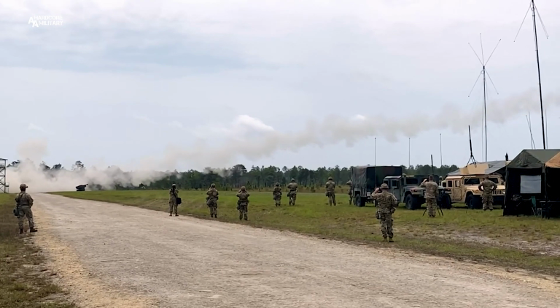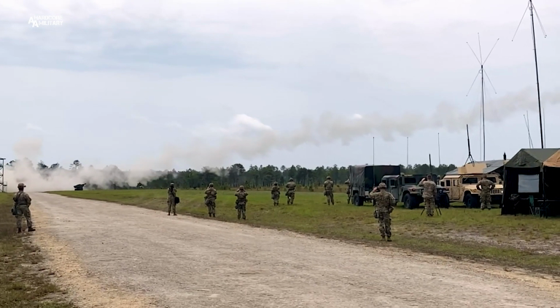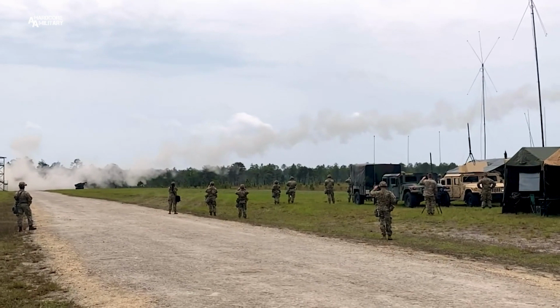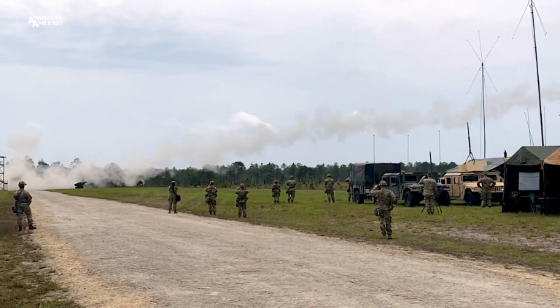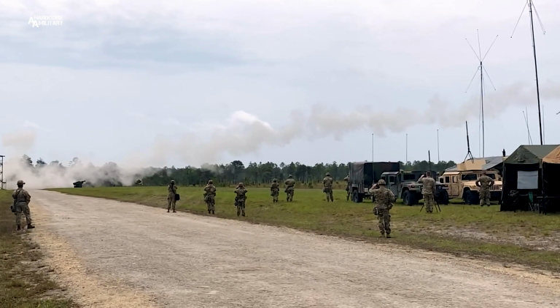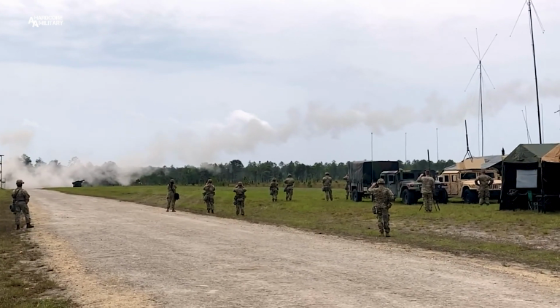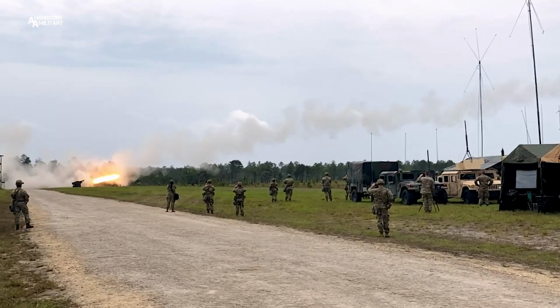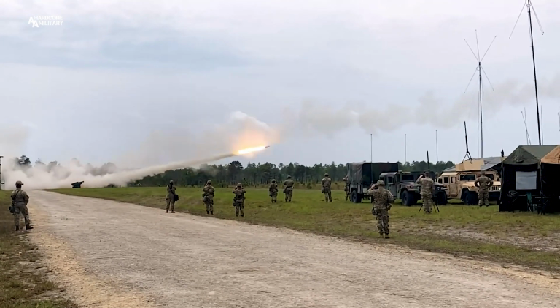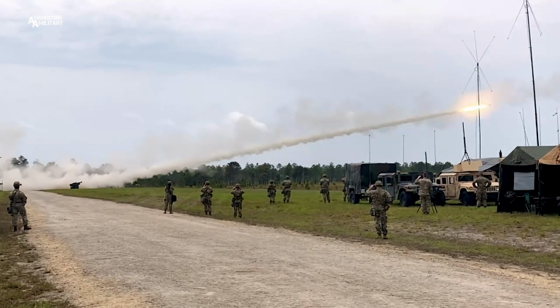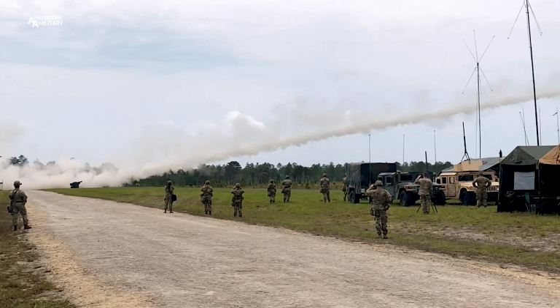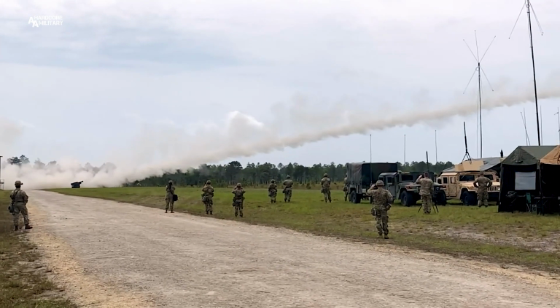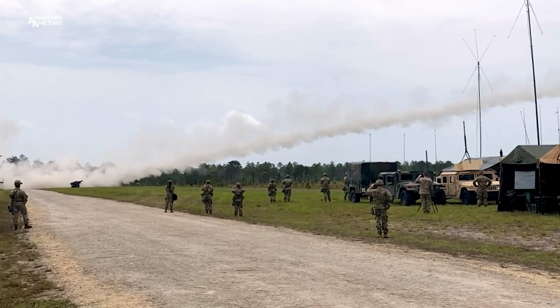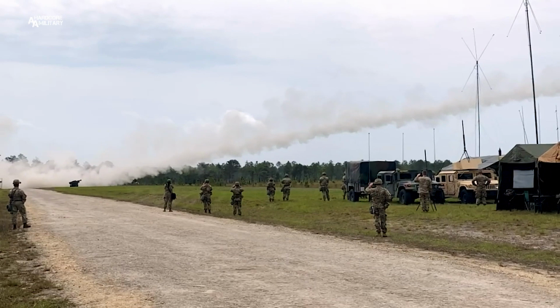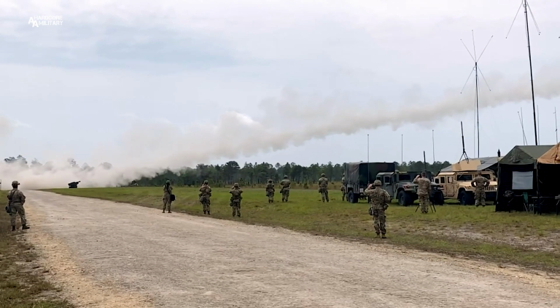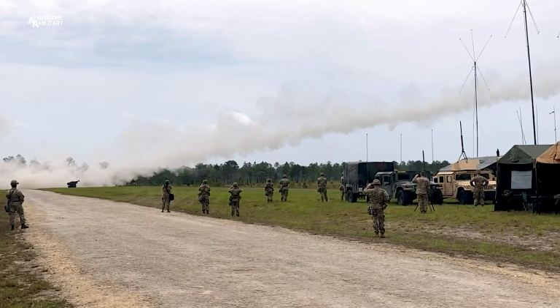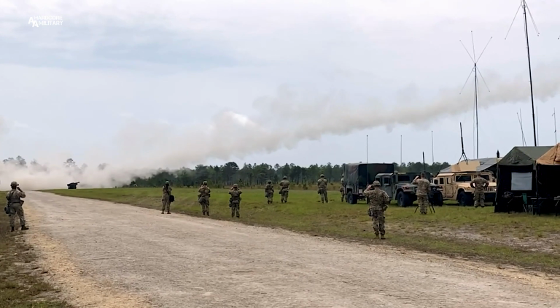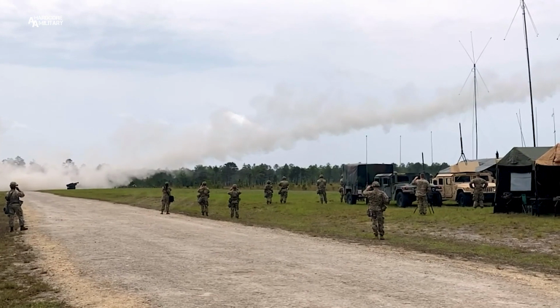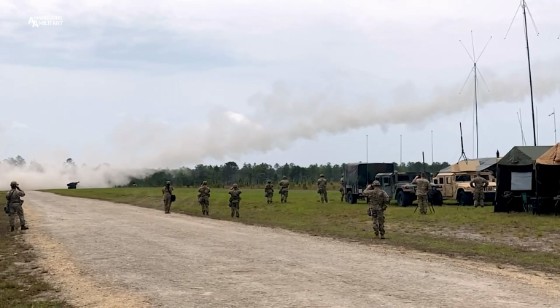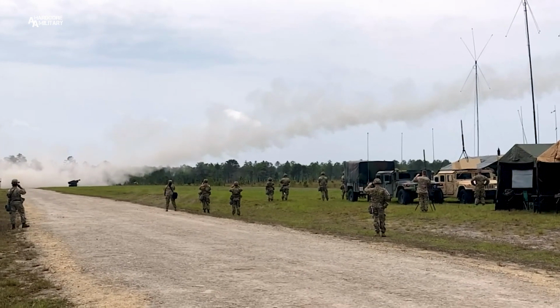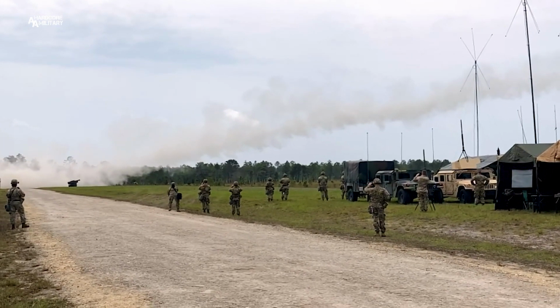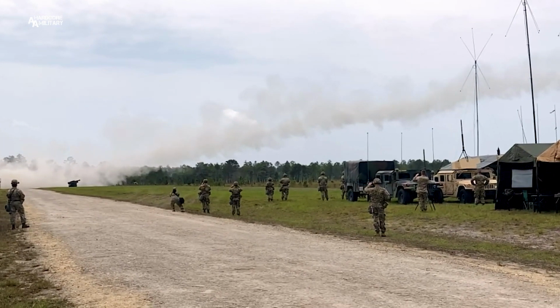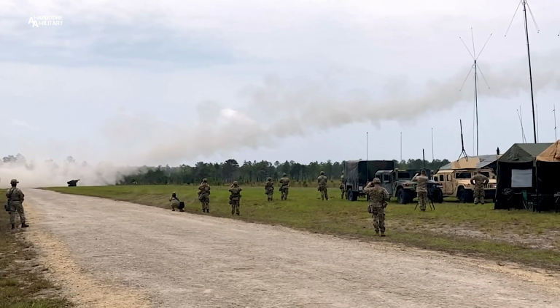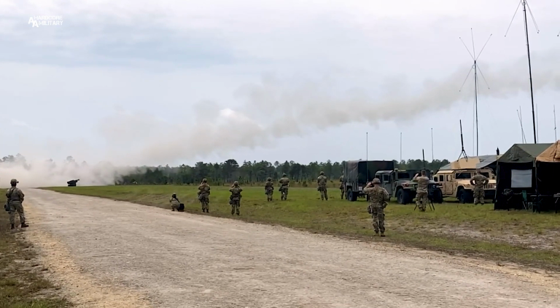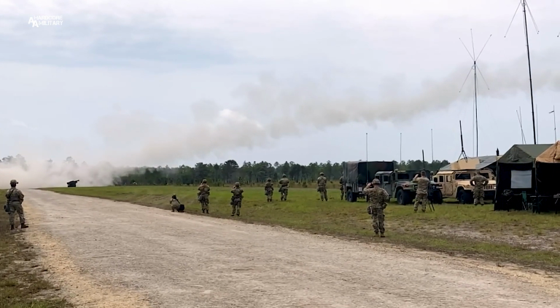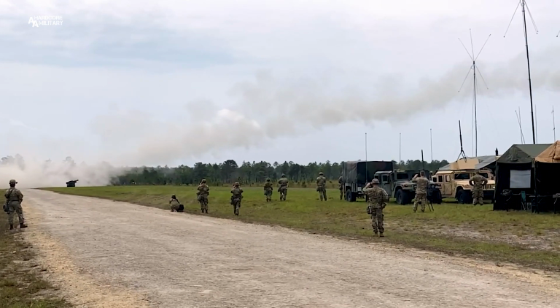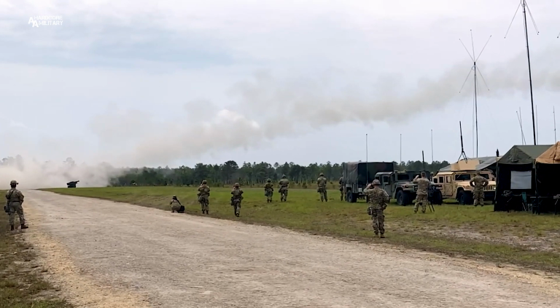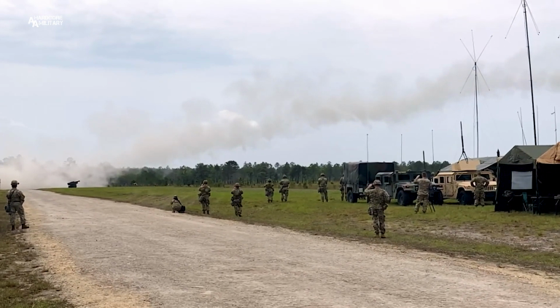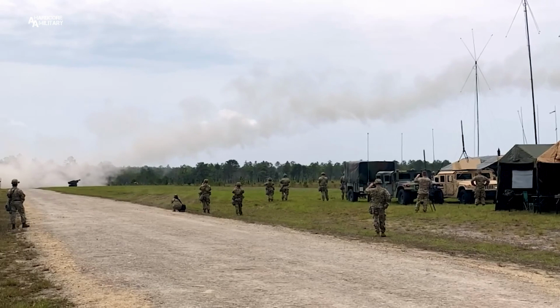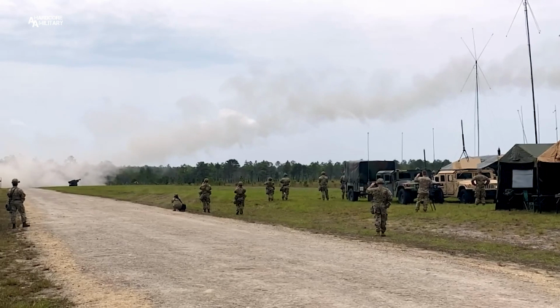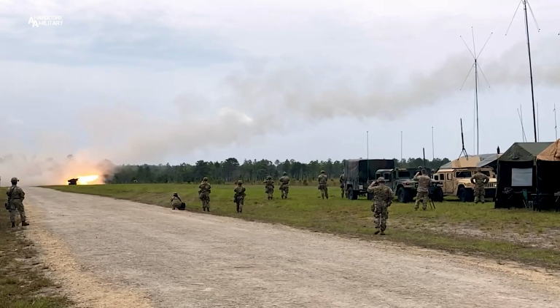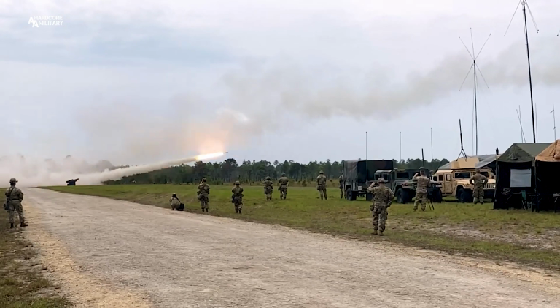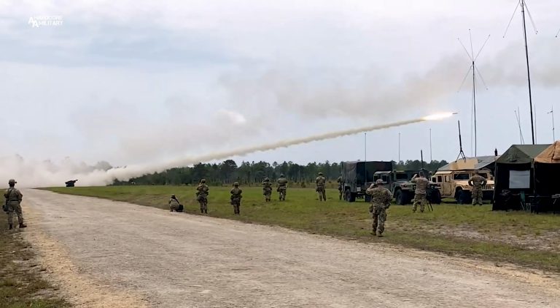The HIMARS weapon system and the soldiers who operate it represent a formidable force on the battlefield. With its impressive range, accuracy, and mobility, the HIMARS is a critical asset for modern military operations.